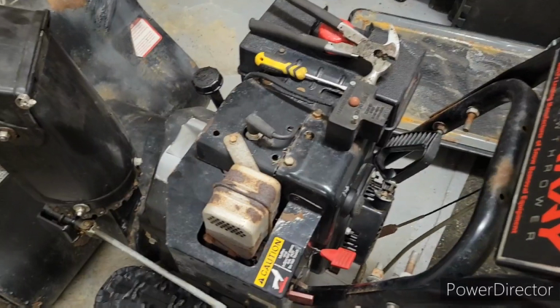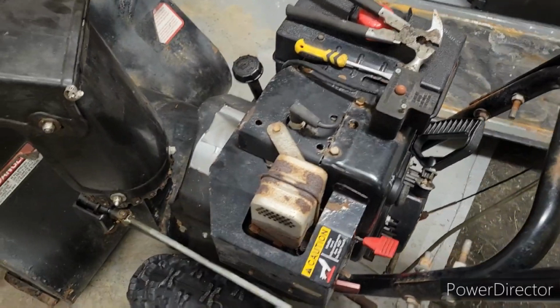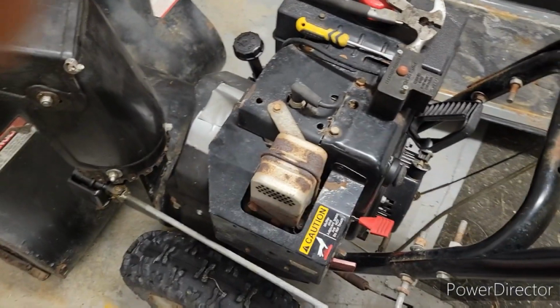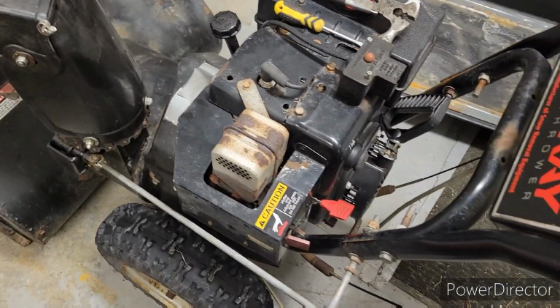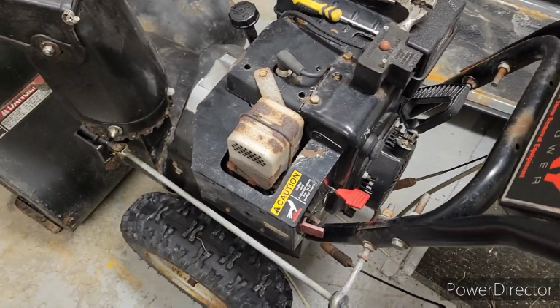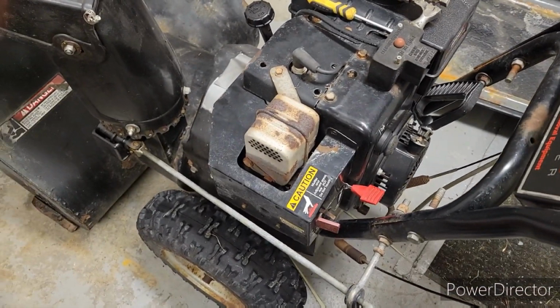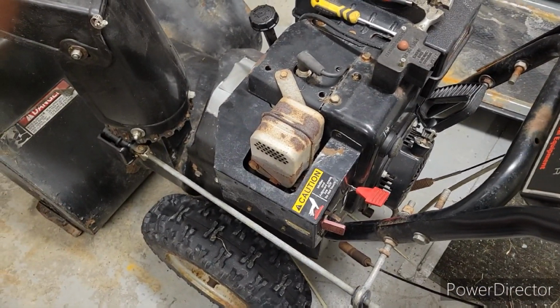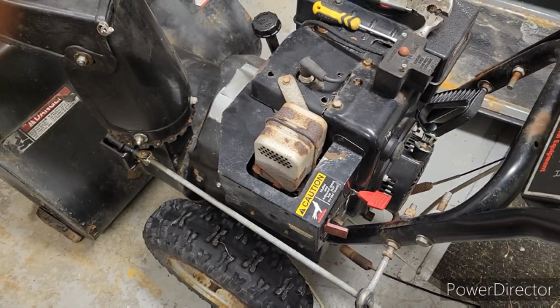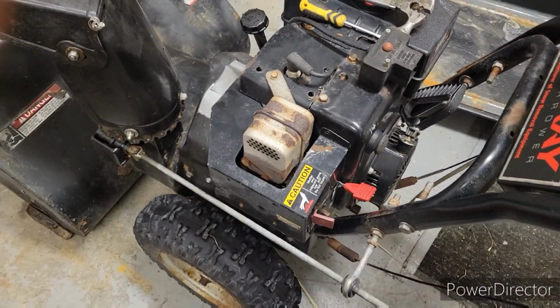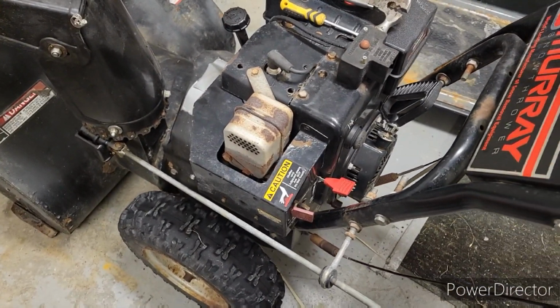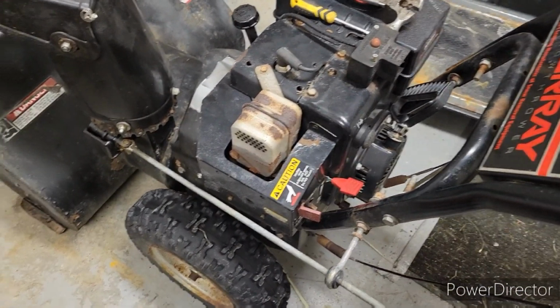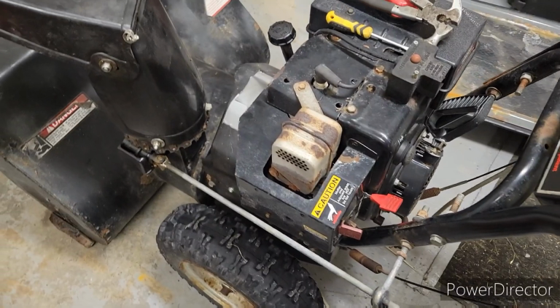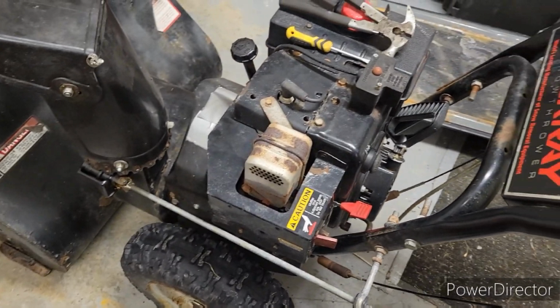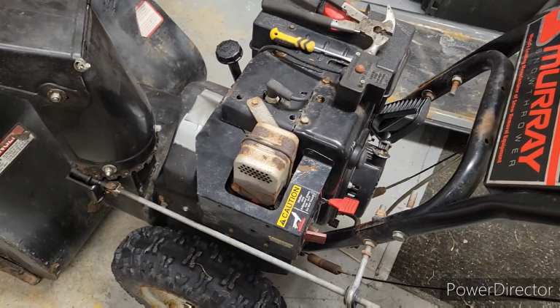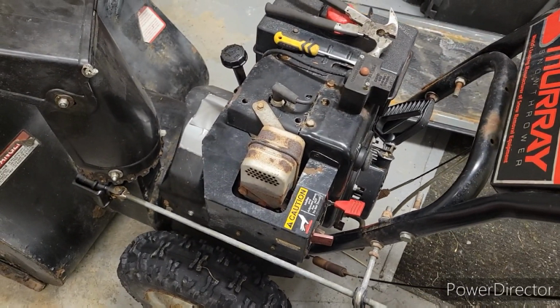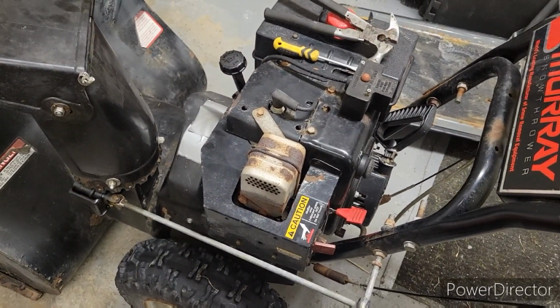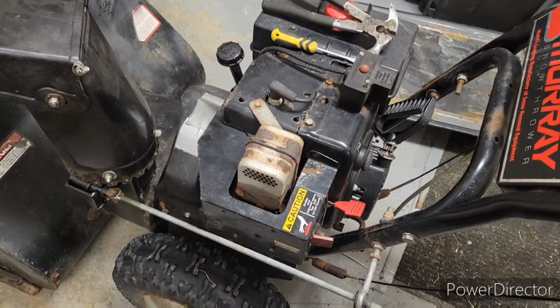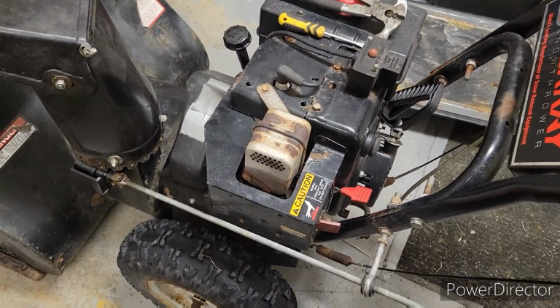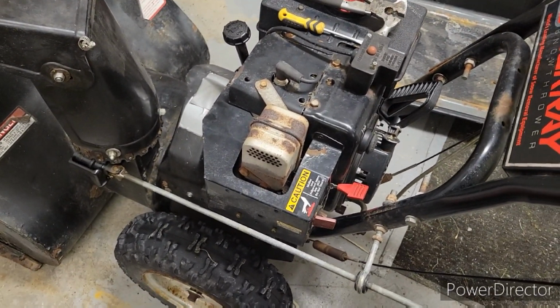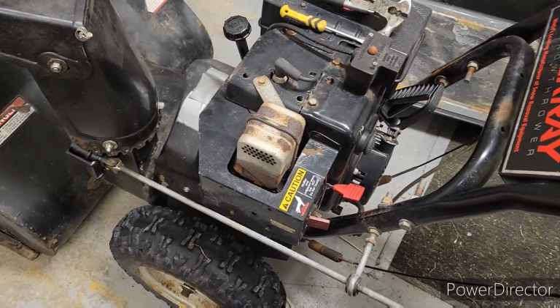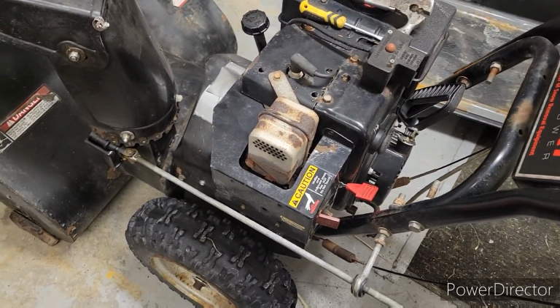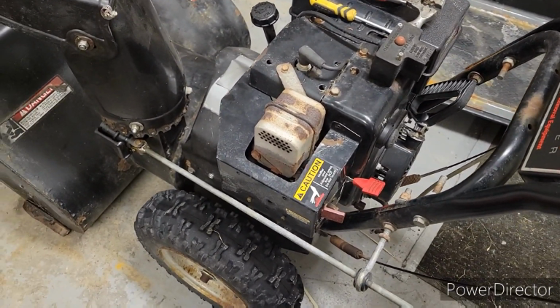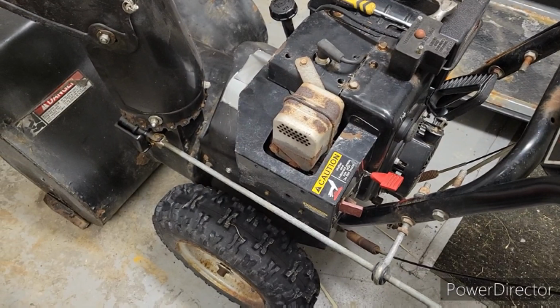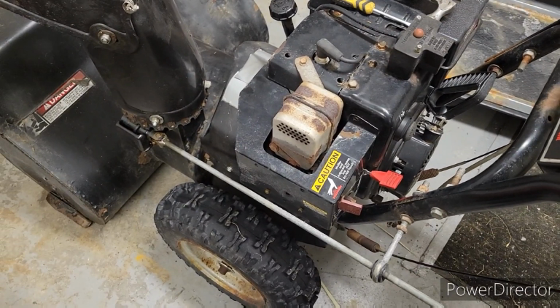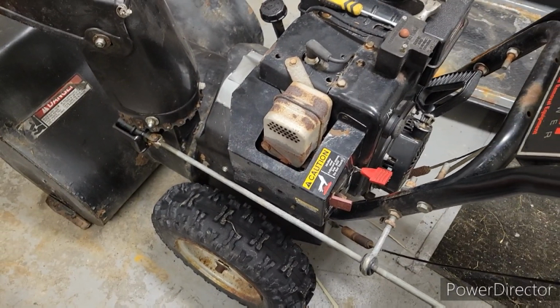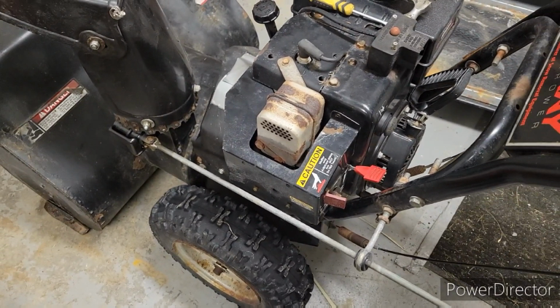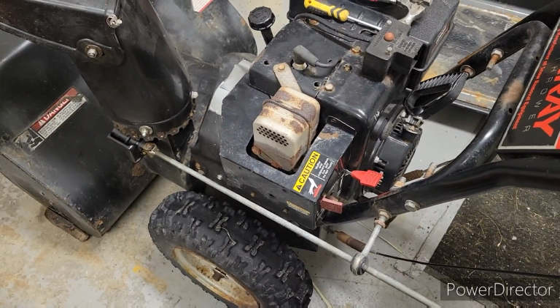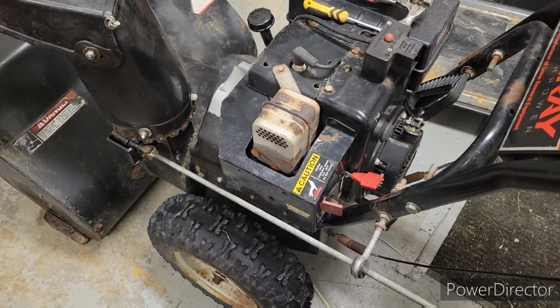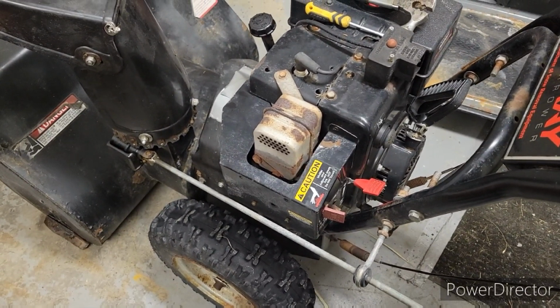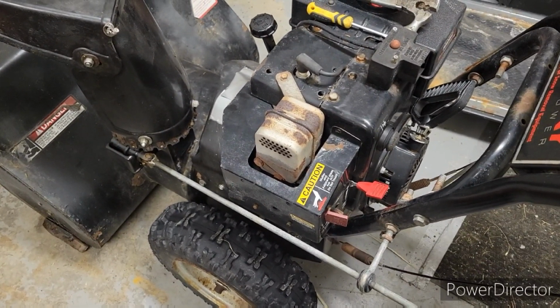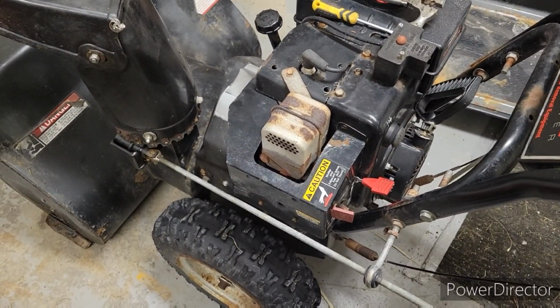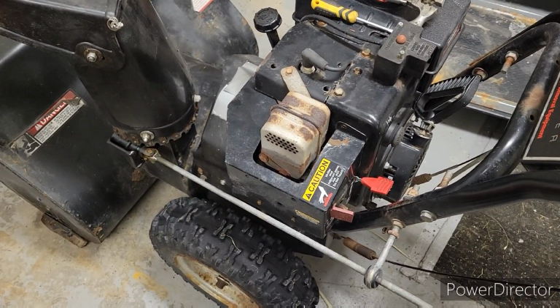Did you ever have one of those days? I've got this snowblower at the church that I cleaned the carb — I had to take the carb off and make sure everything was cleaned out a bit better because it was surging.